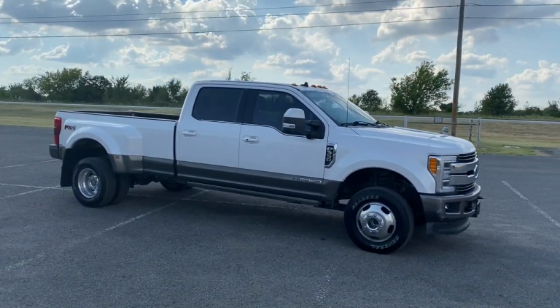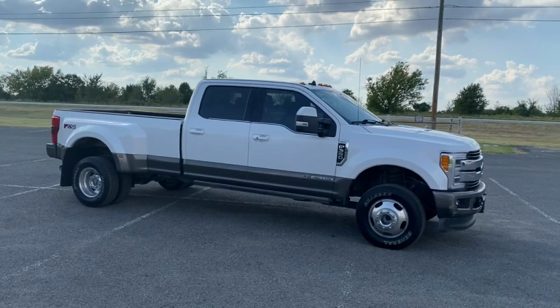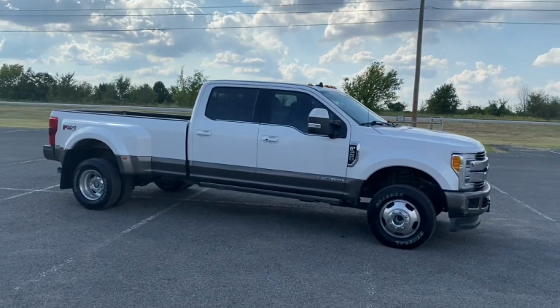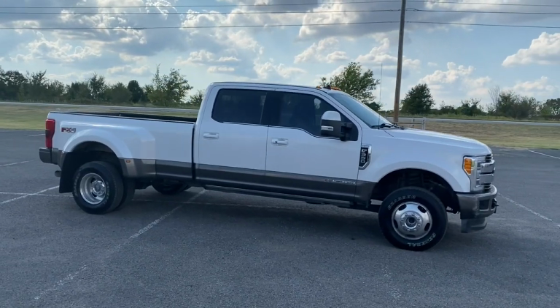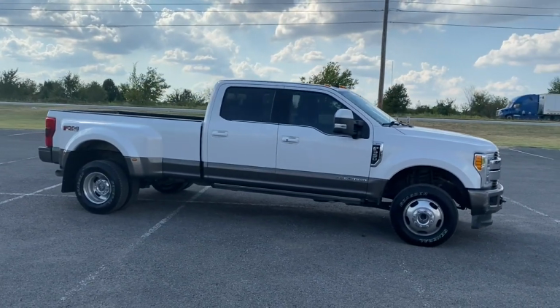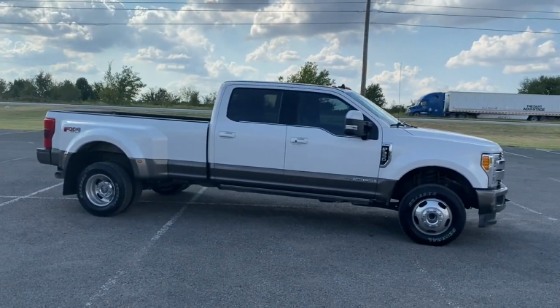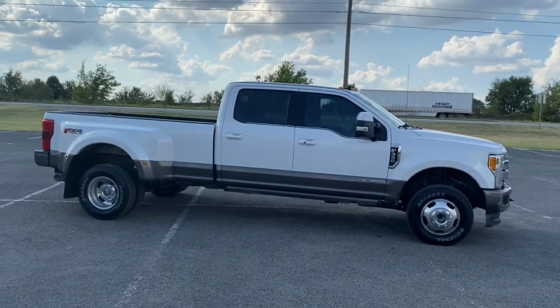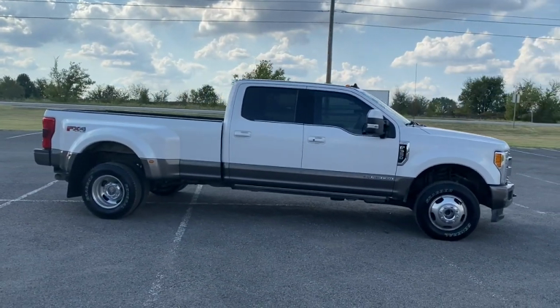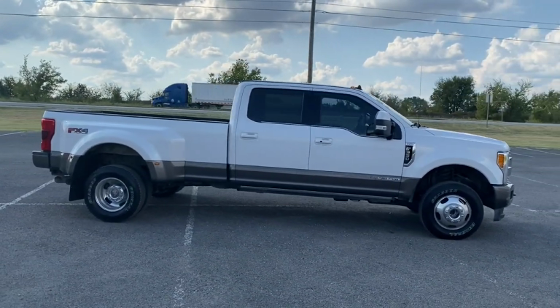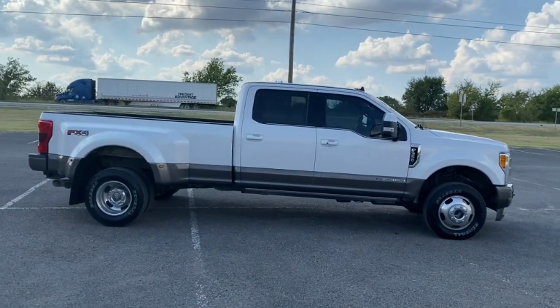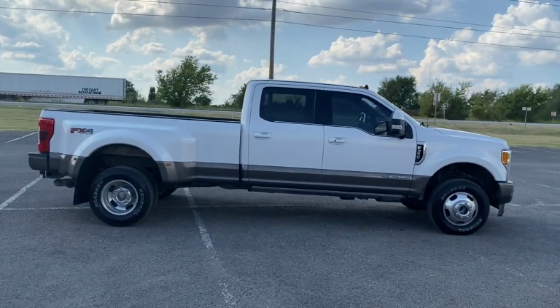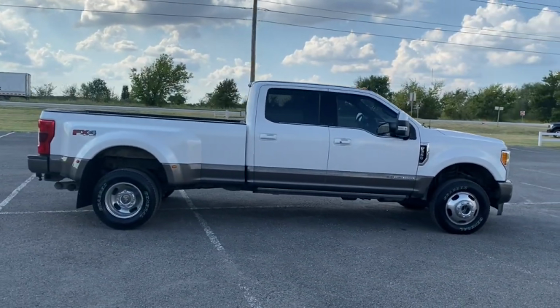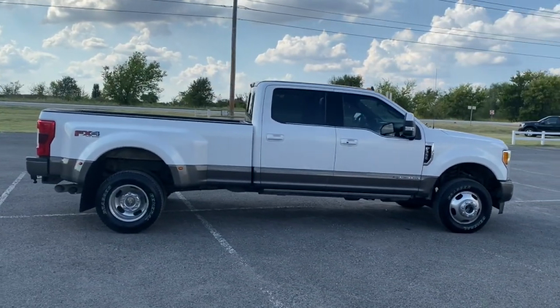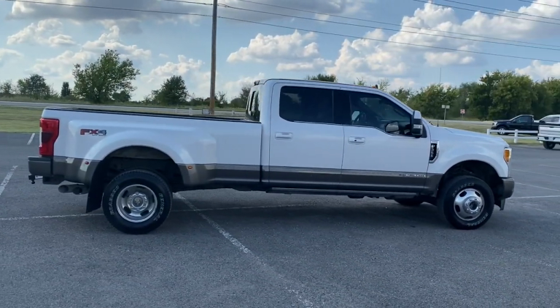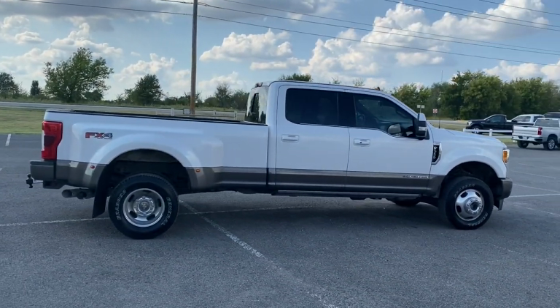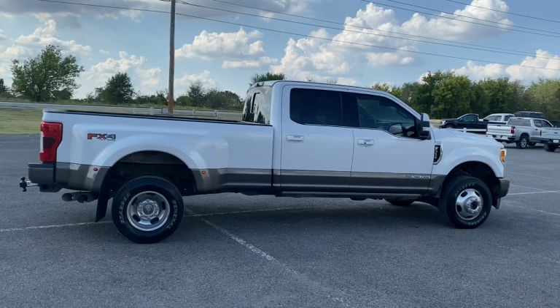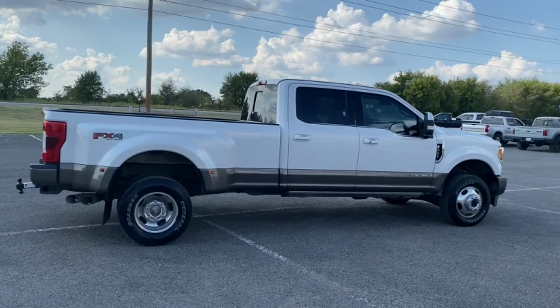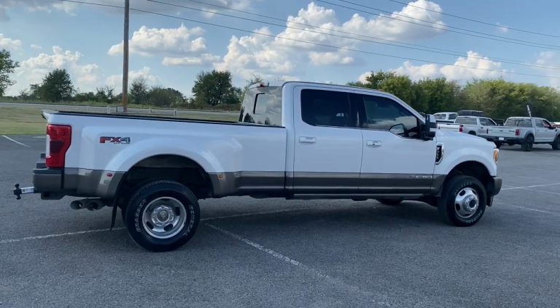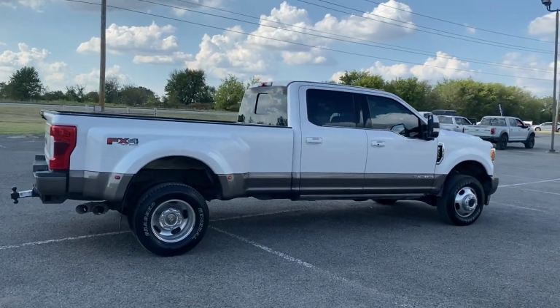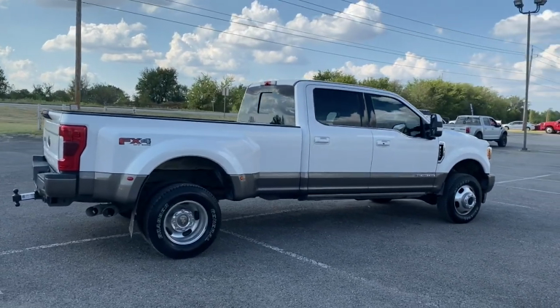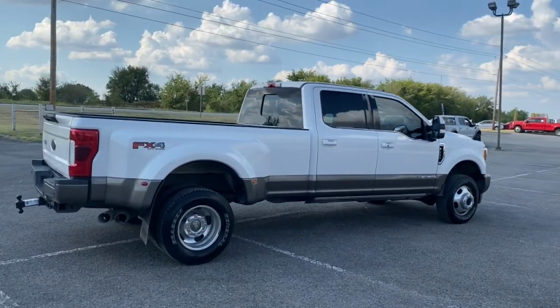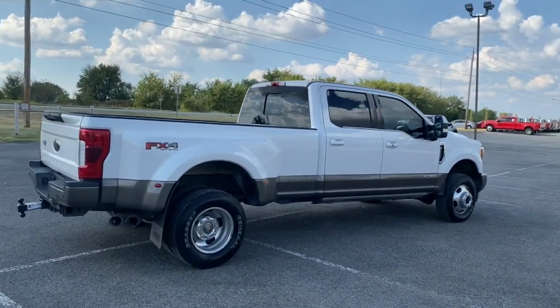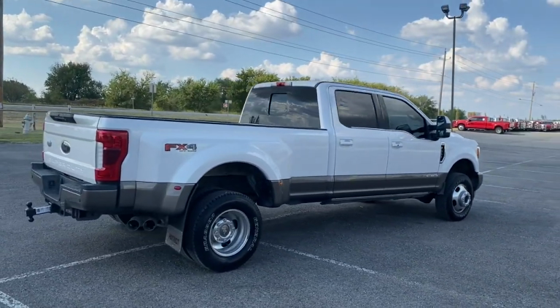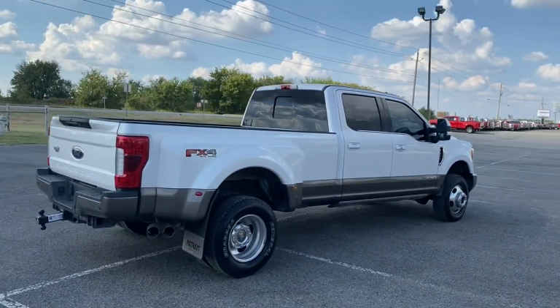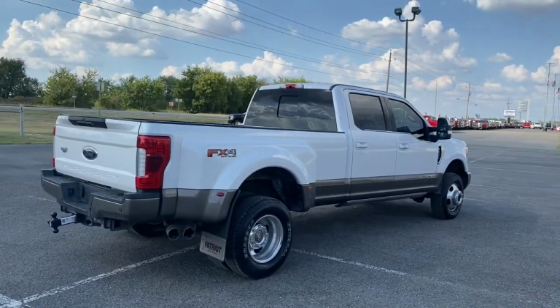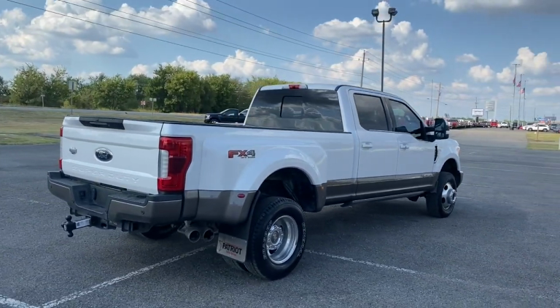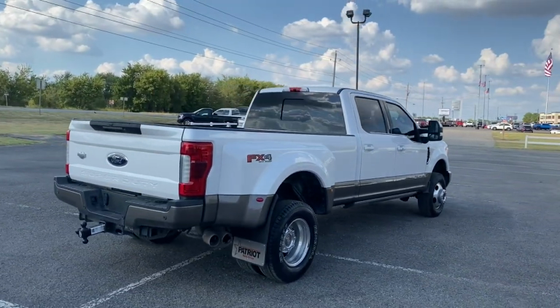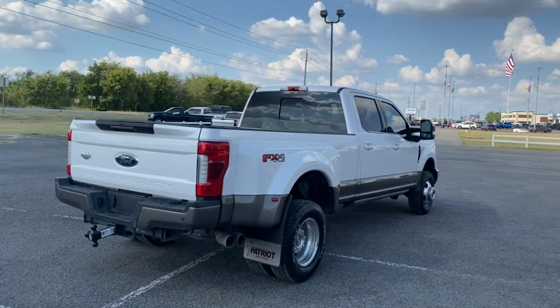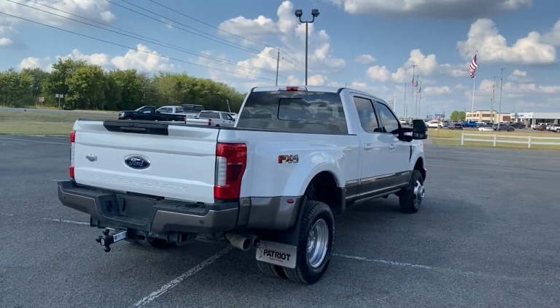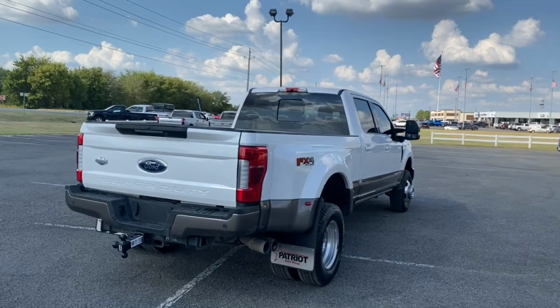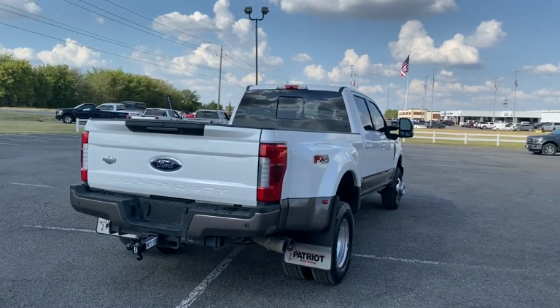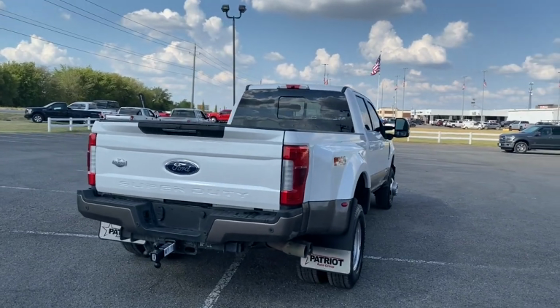Rigorously tested to withstand extreme conditions, this heavy-duty pickup is ready to plow, tow, and haul while providing you with a comfortable cab and the technology to make your life easier and safer.